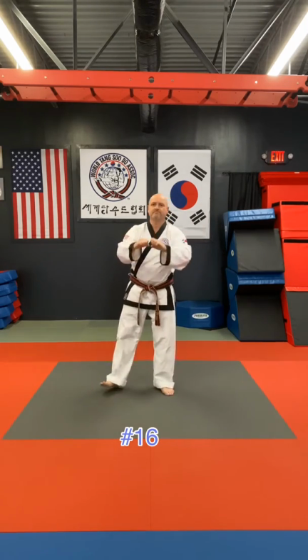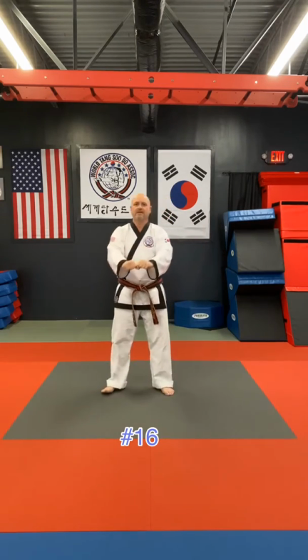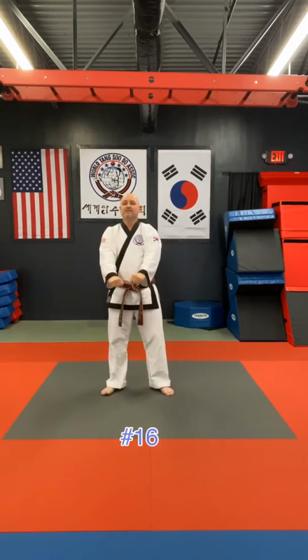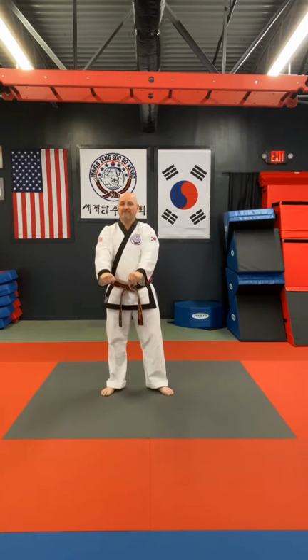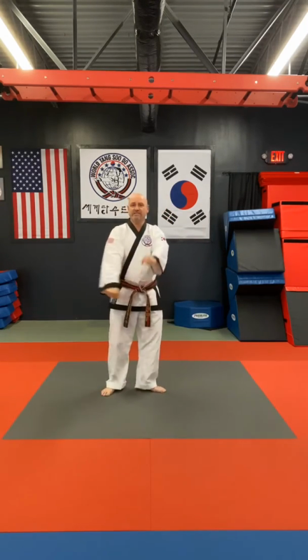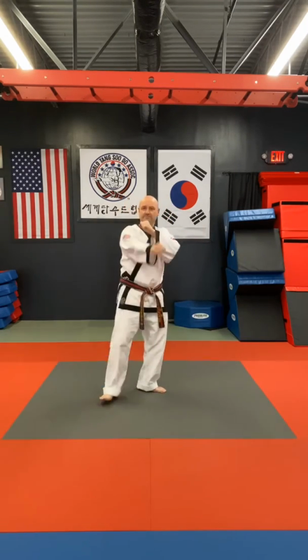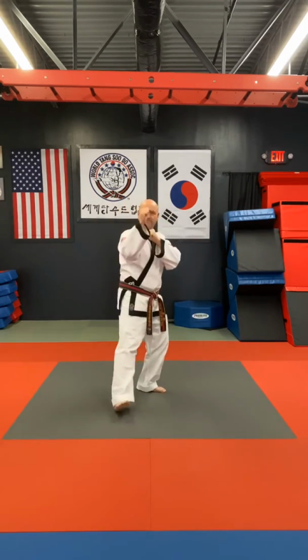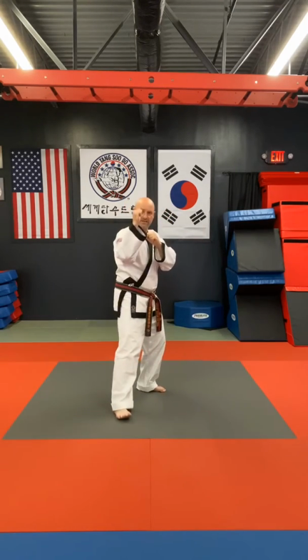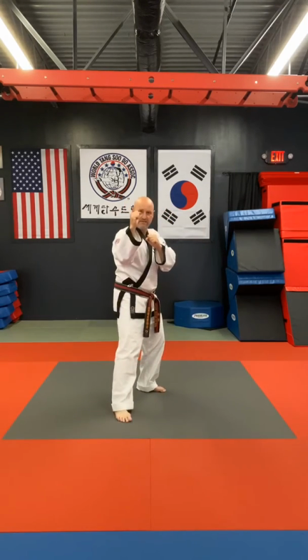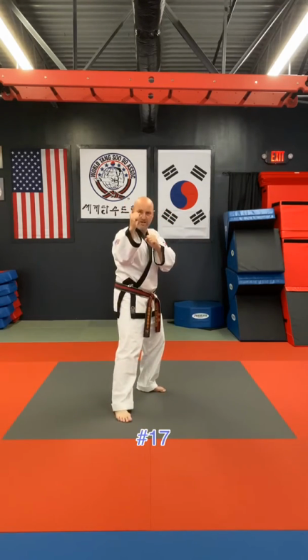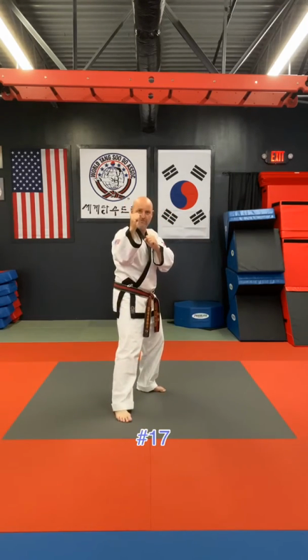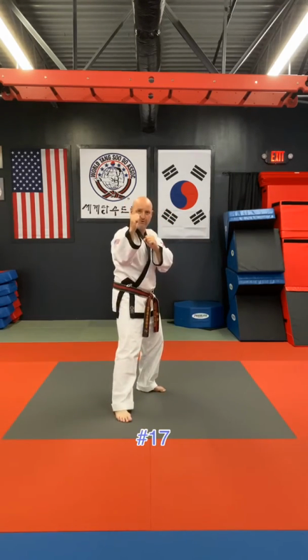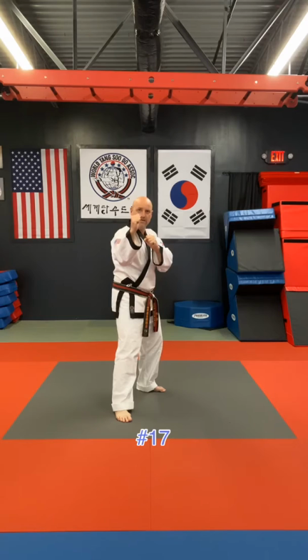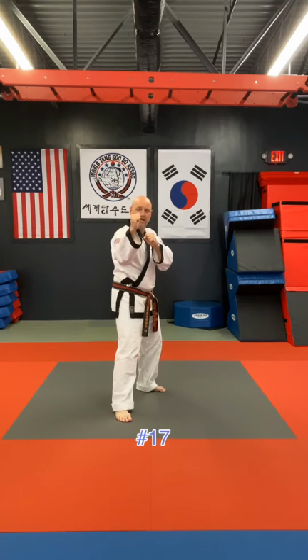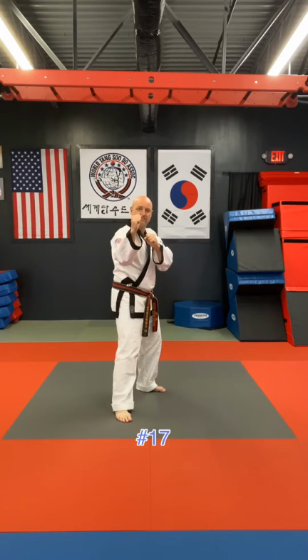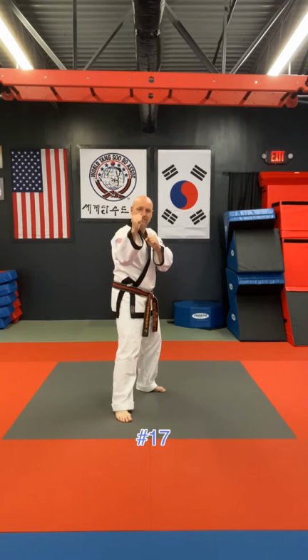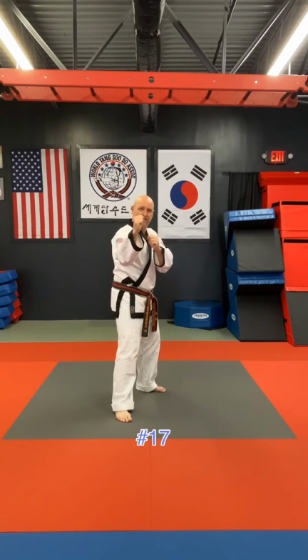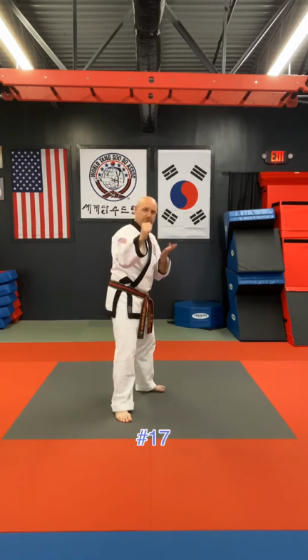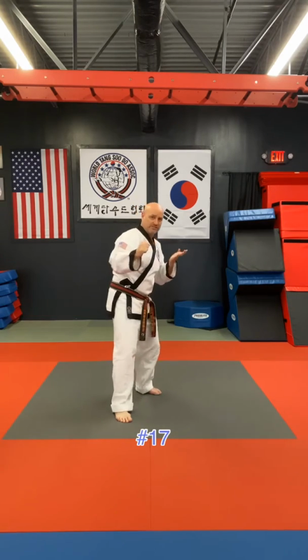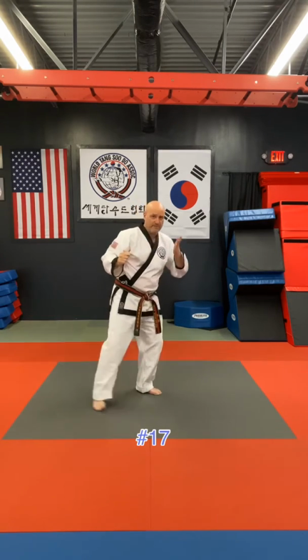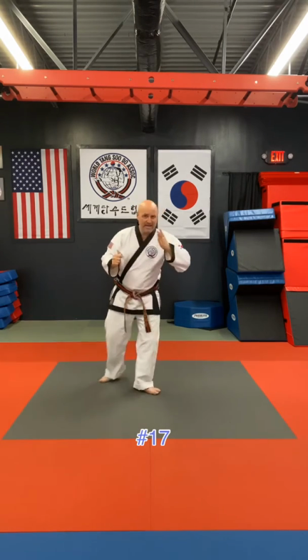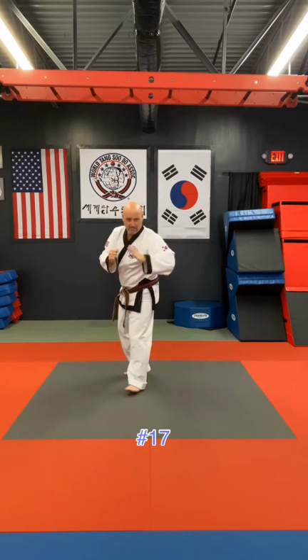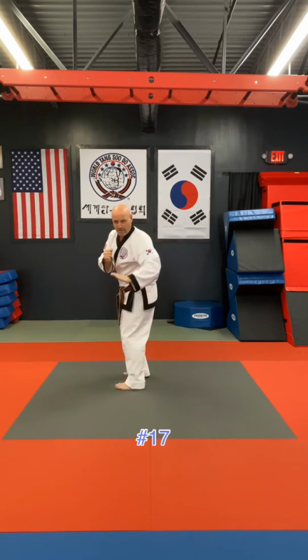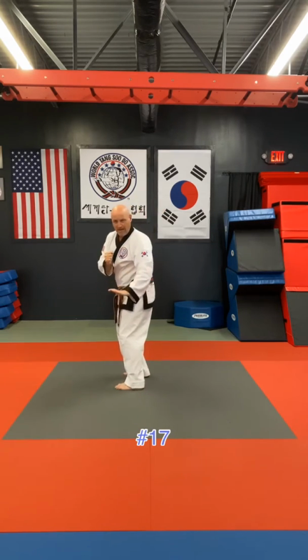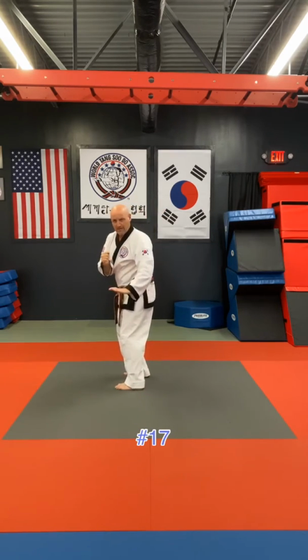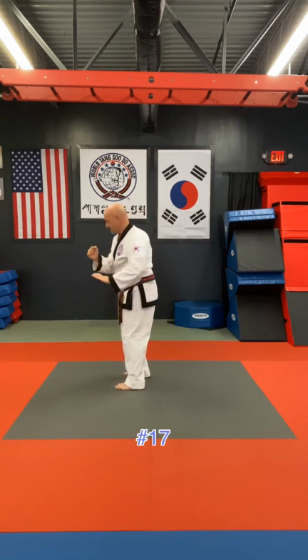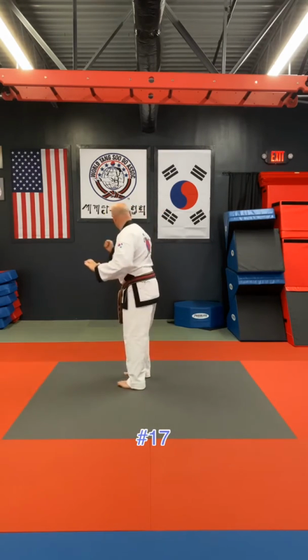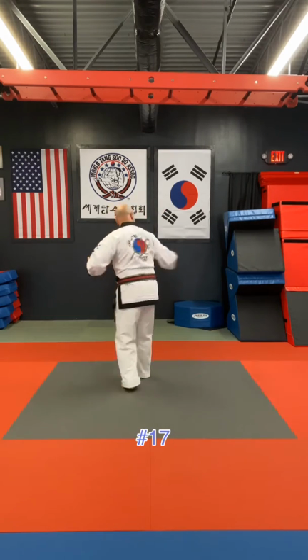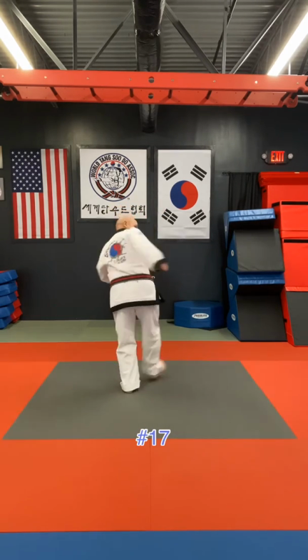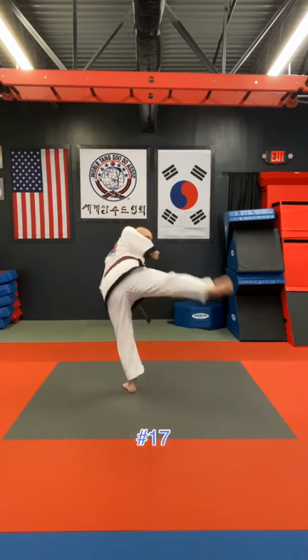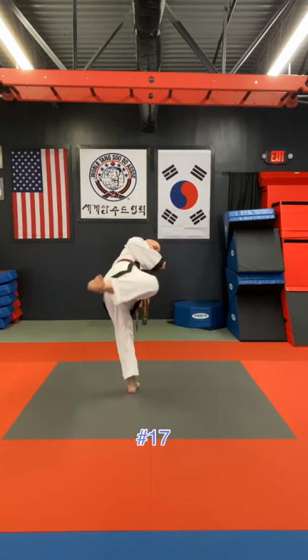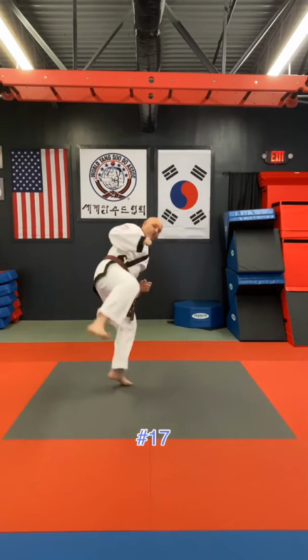Number 17: again, right leg forward. As they kick at you, you're going to step back, block, and spin.